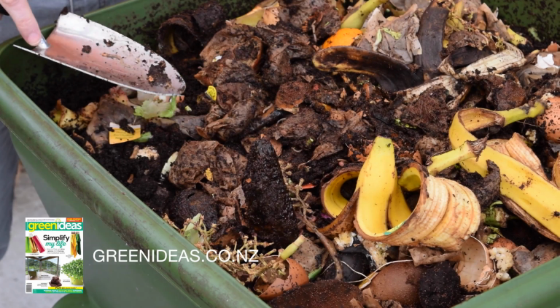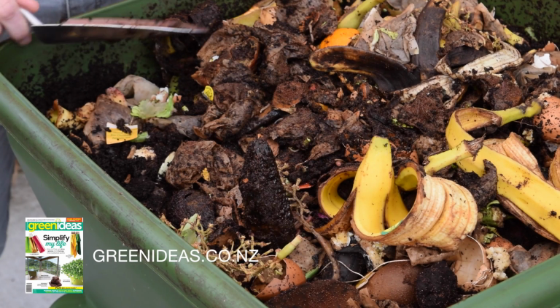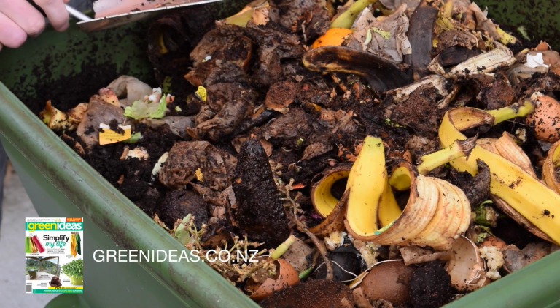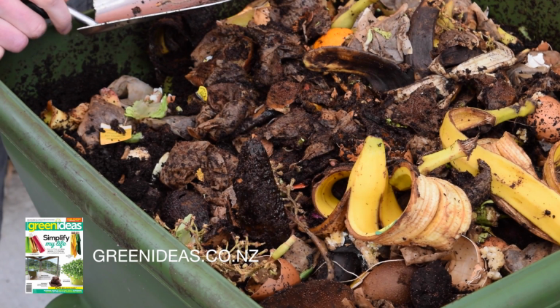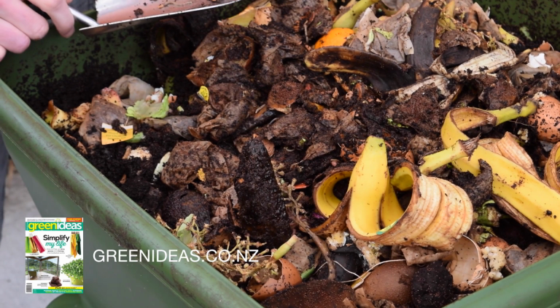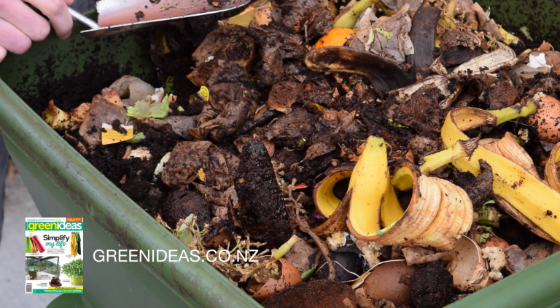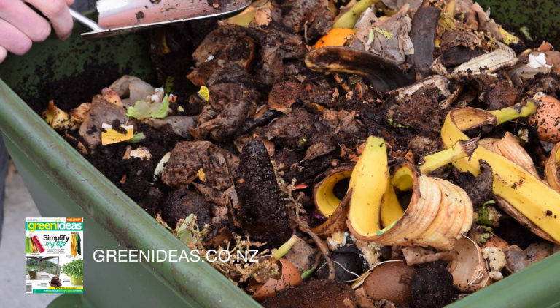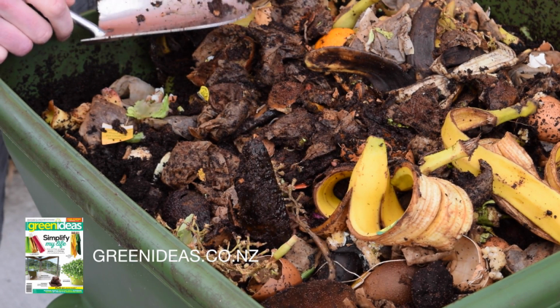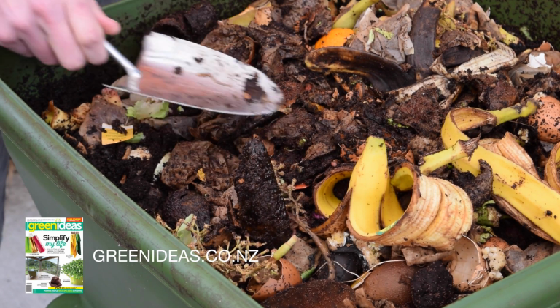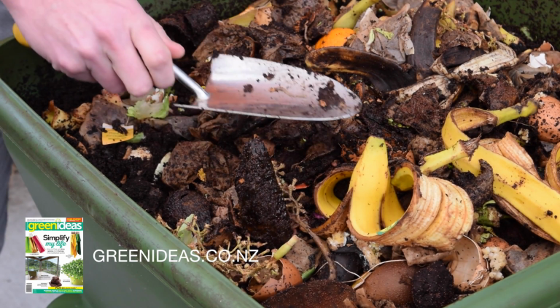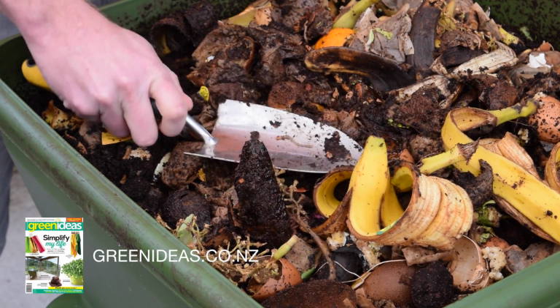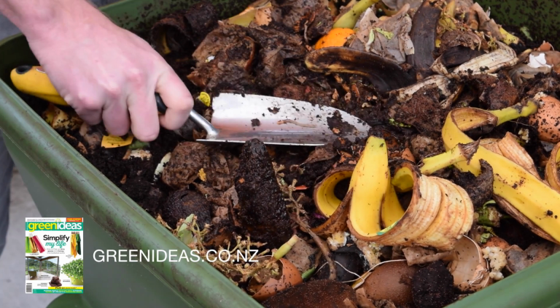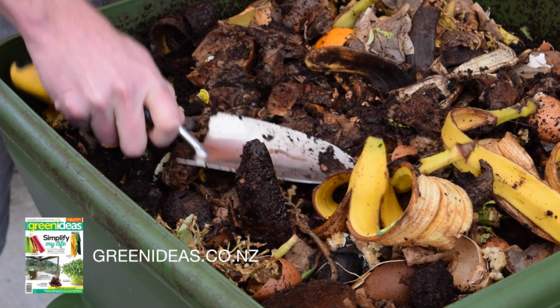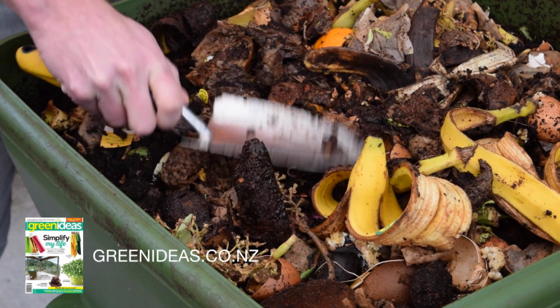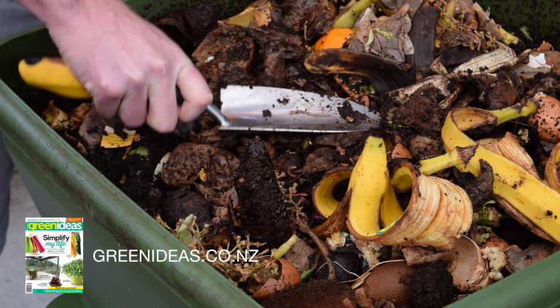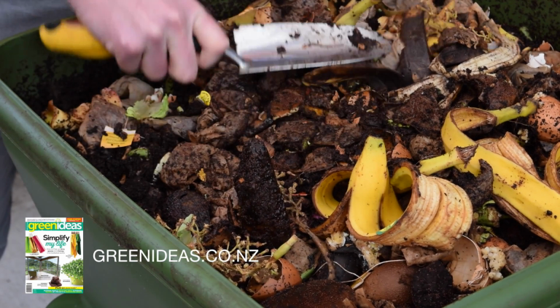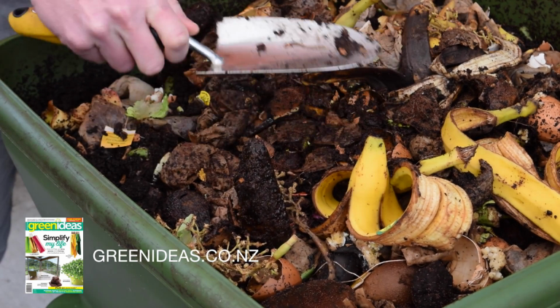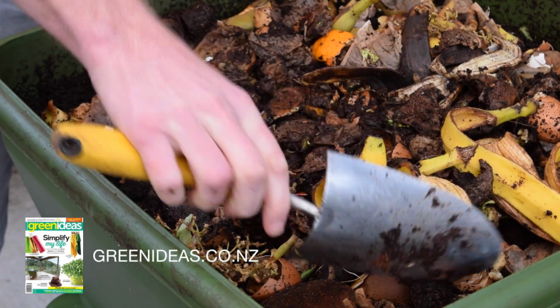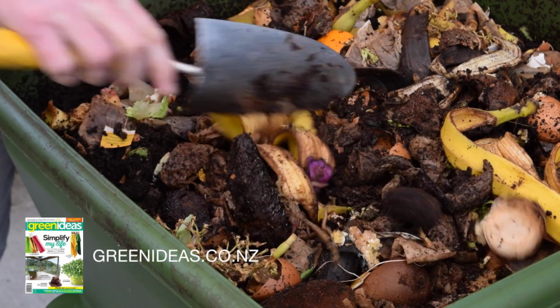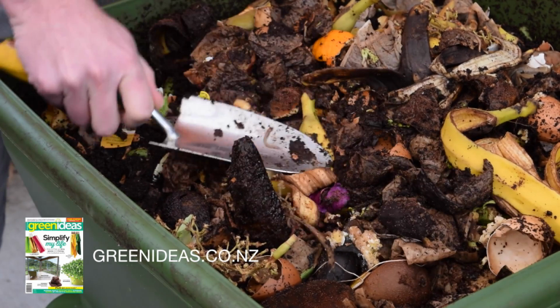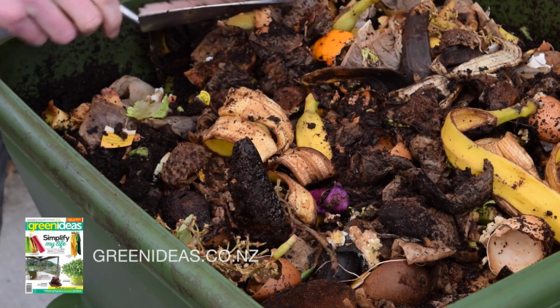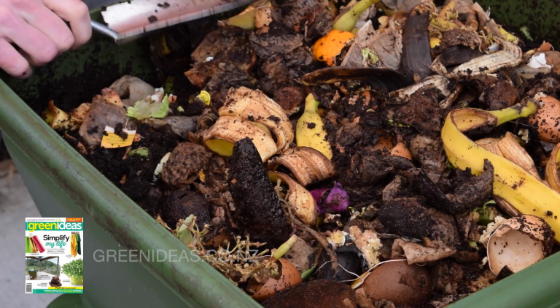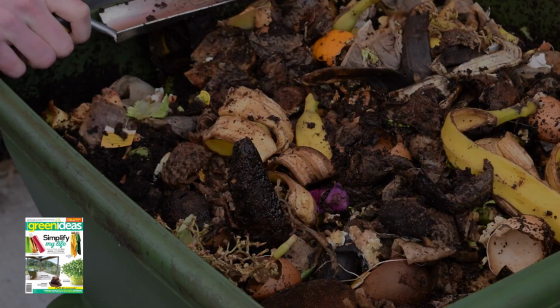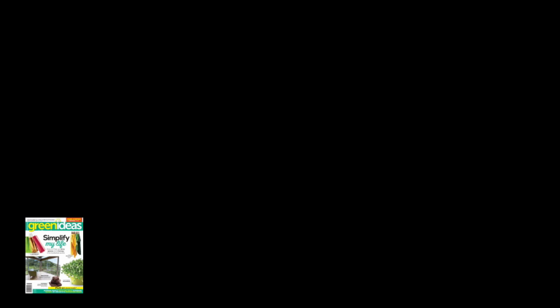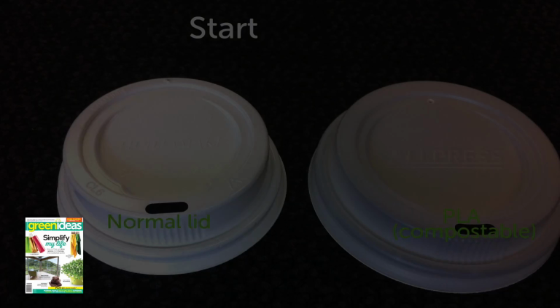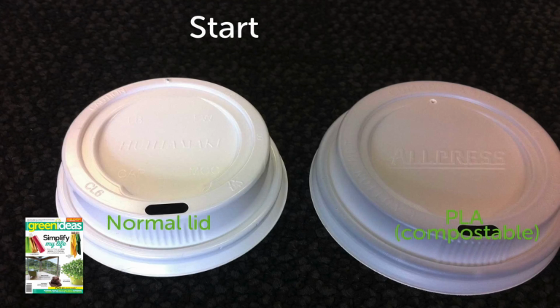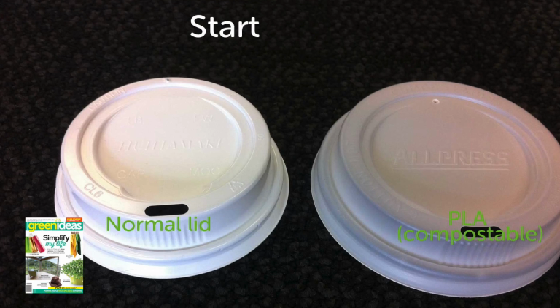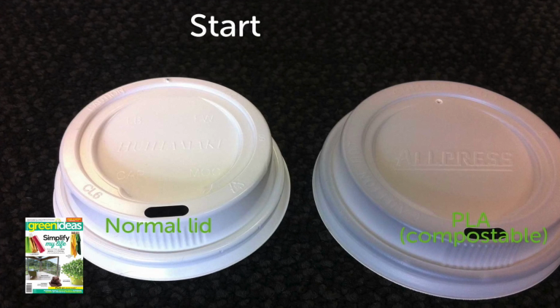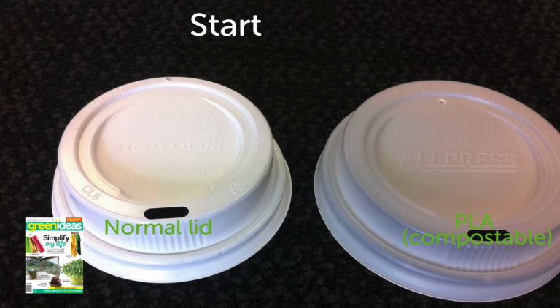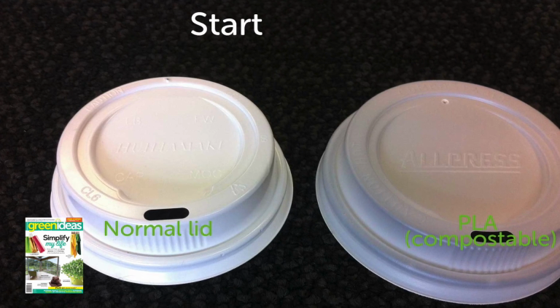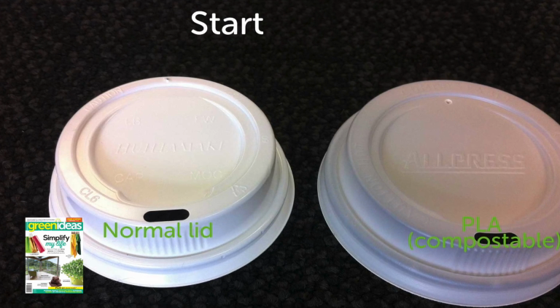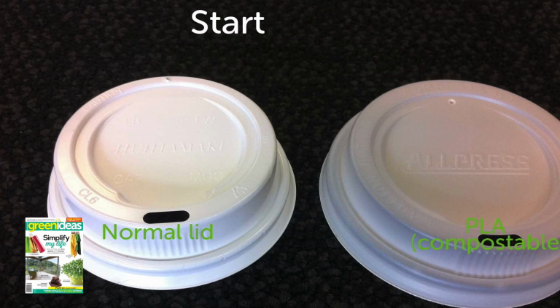It's kind of a simulation of the ideal breakdown environment out in the wilds. We'll dig those up and see them again in a wee while.